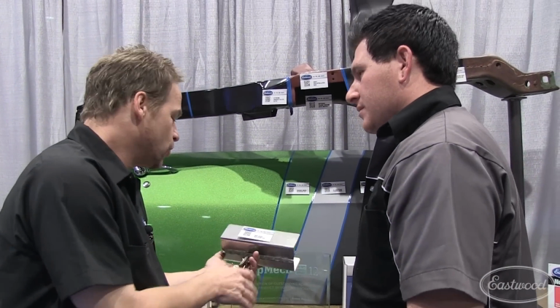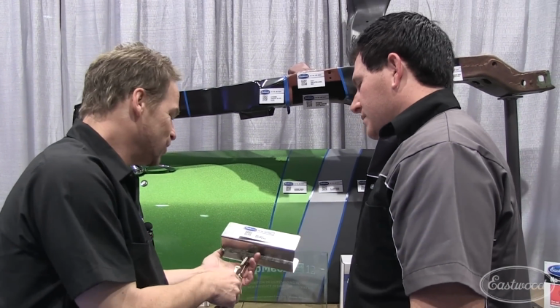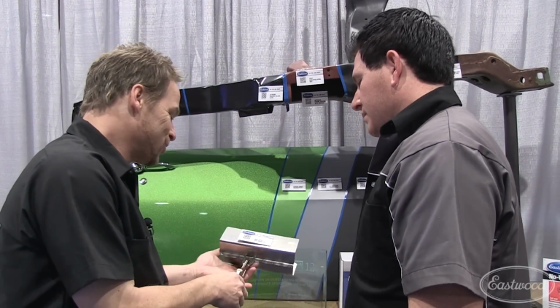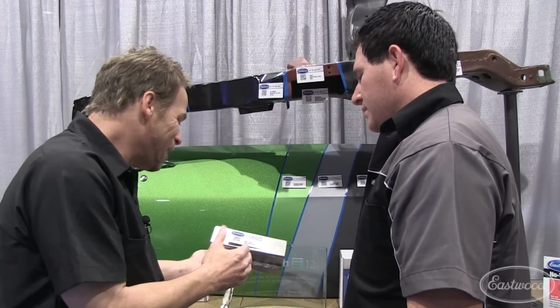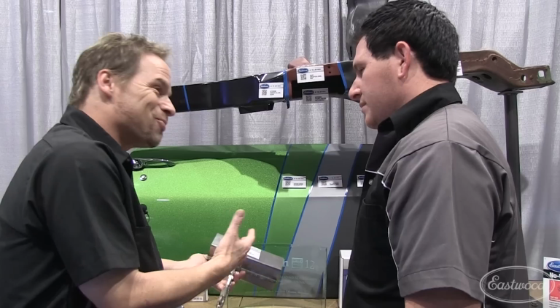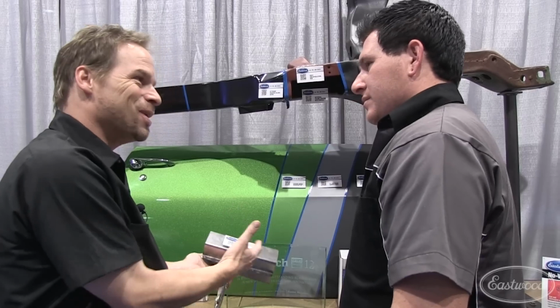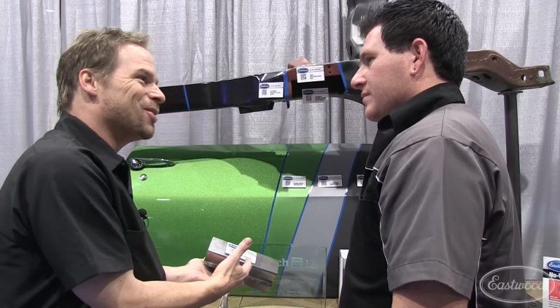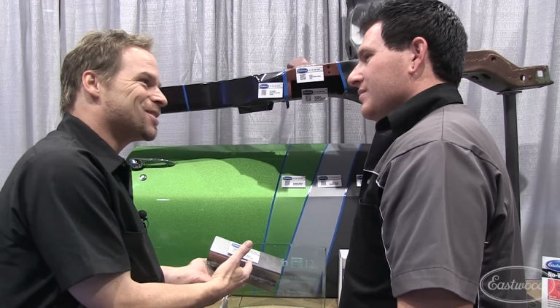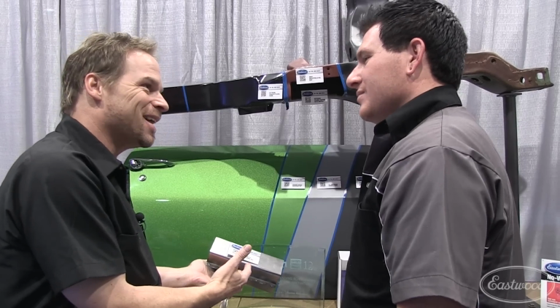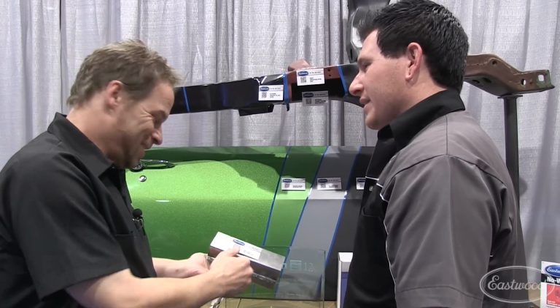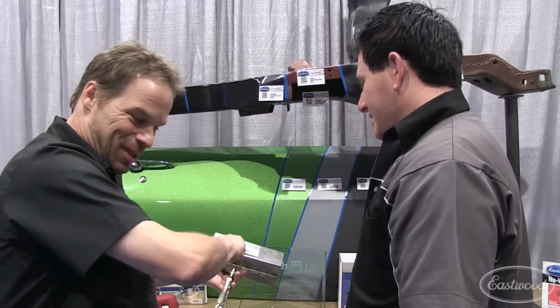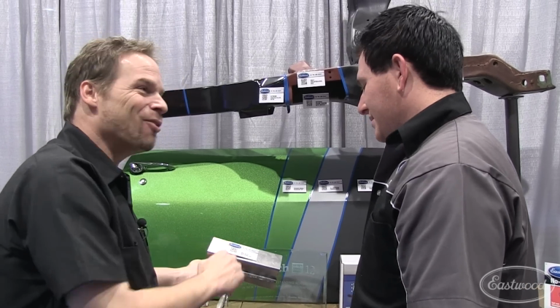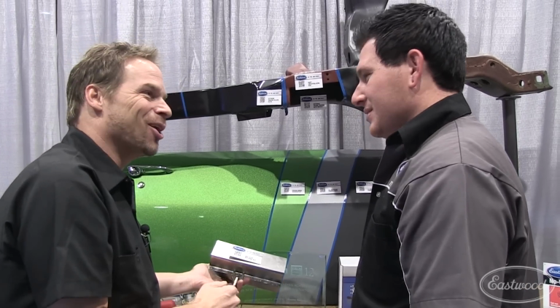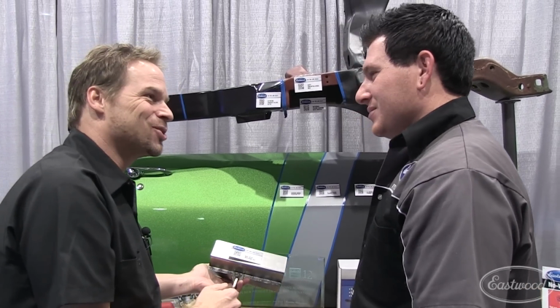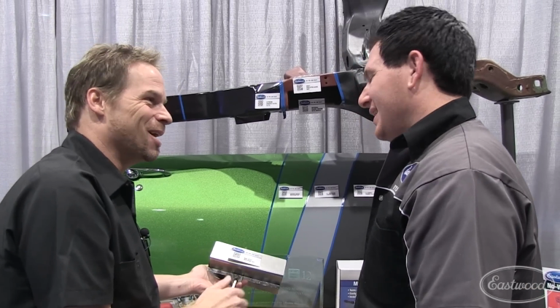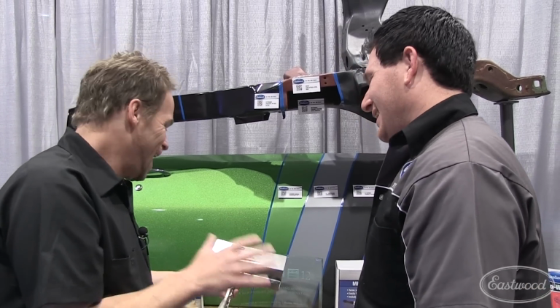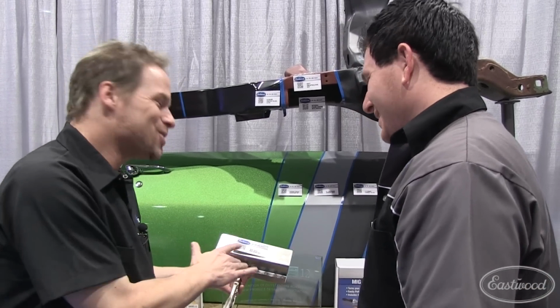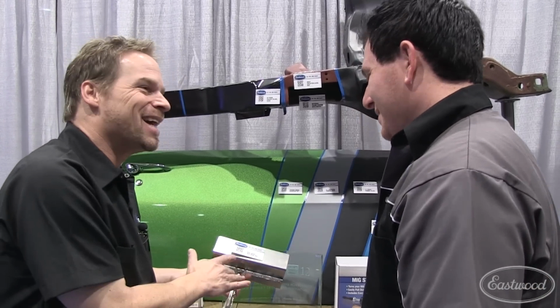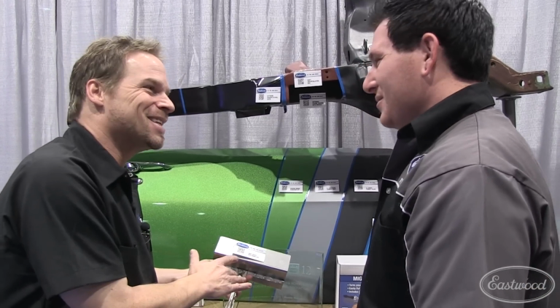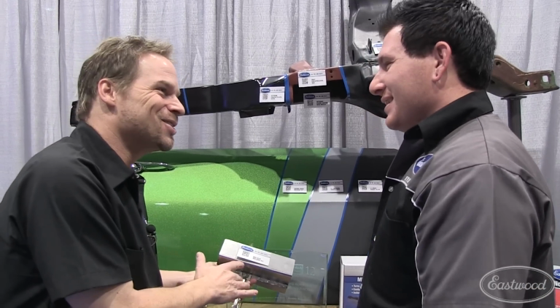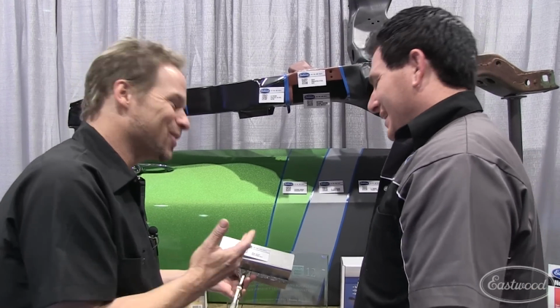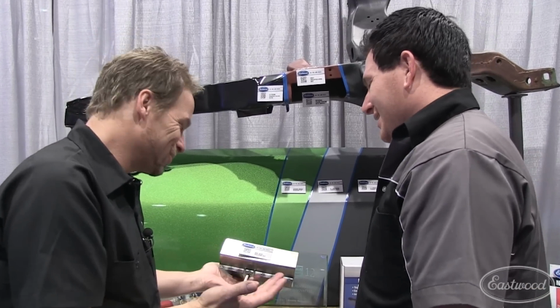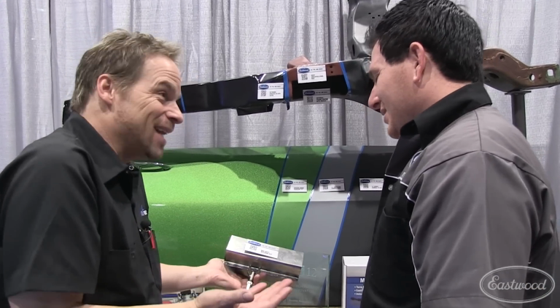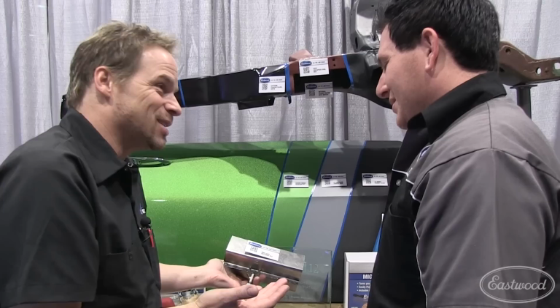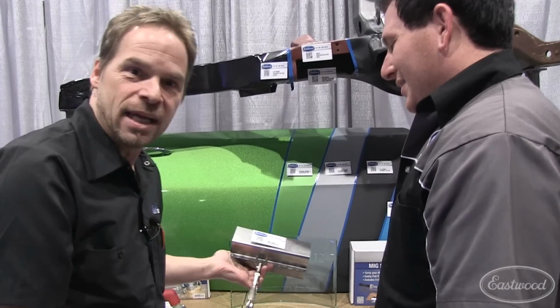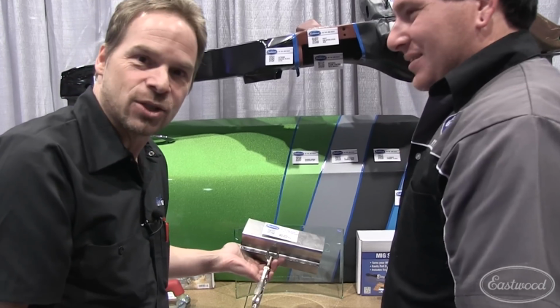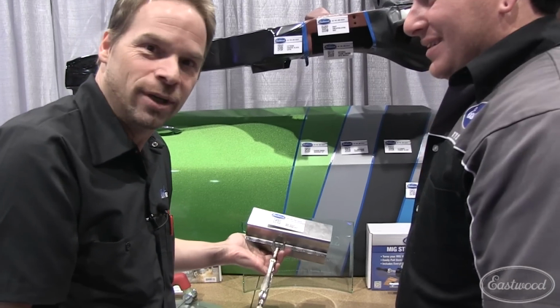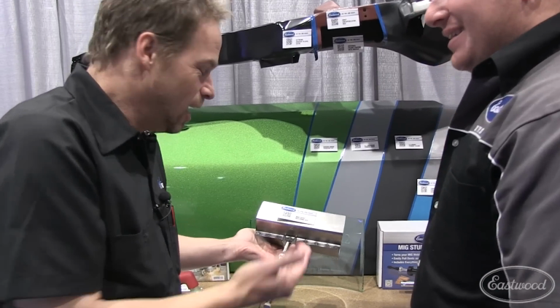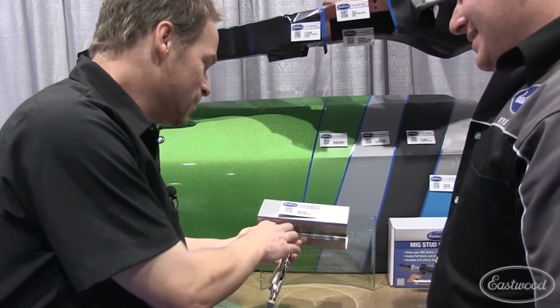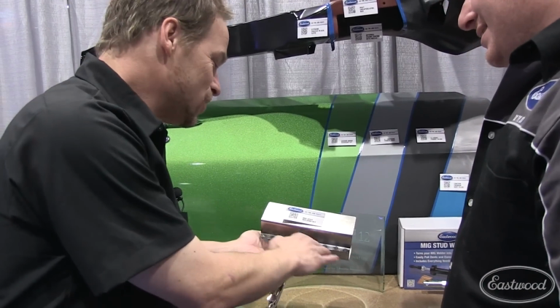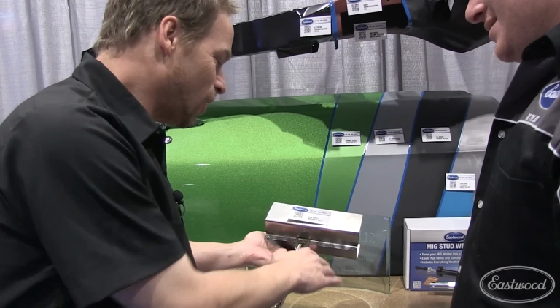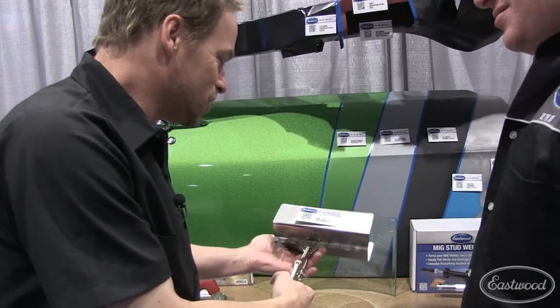So on top of being part of this set, the hair on my arms is standing up. I wish I had this 10 years ago. Thanks Eastwood — this is awesome.